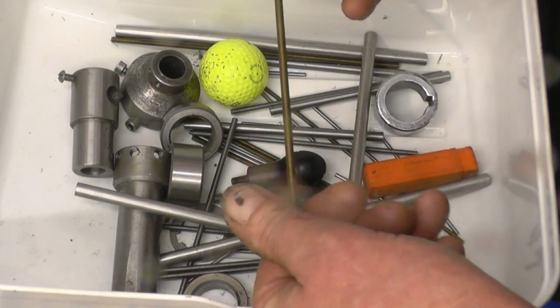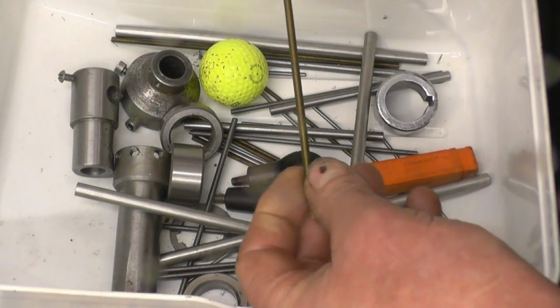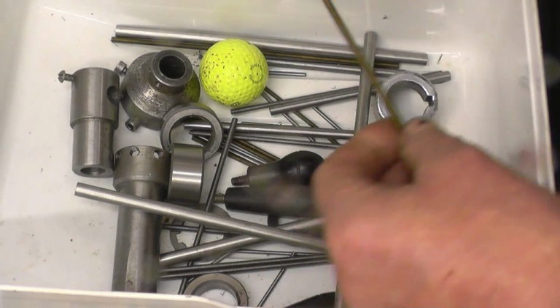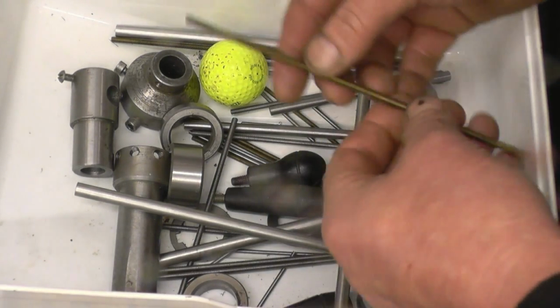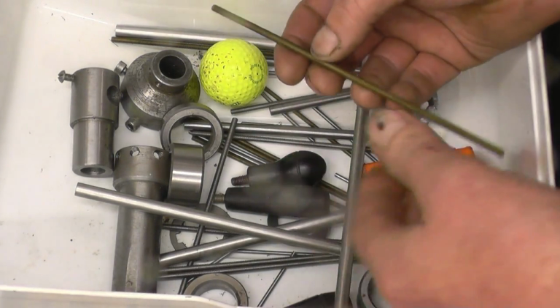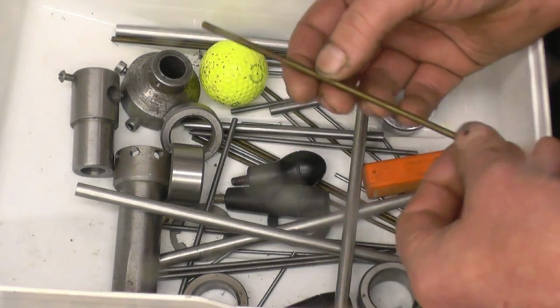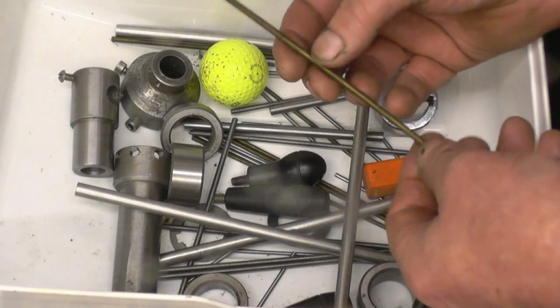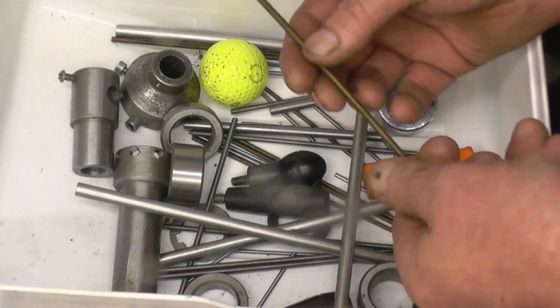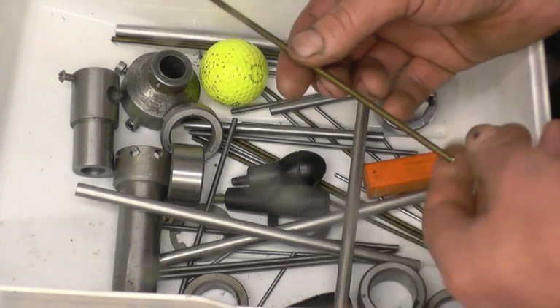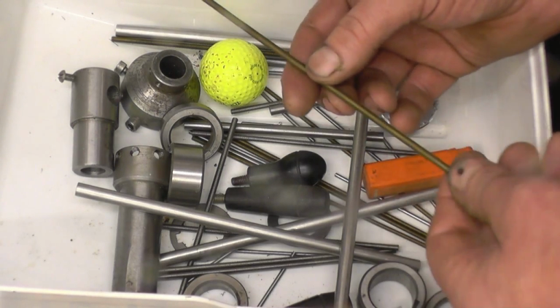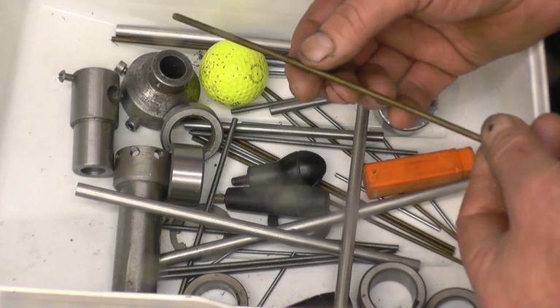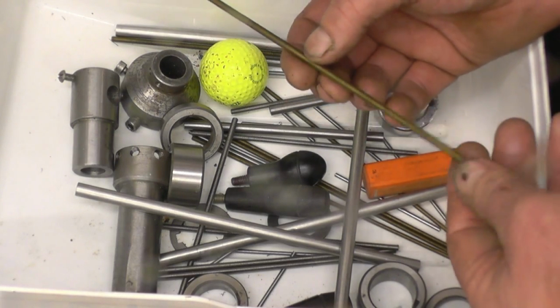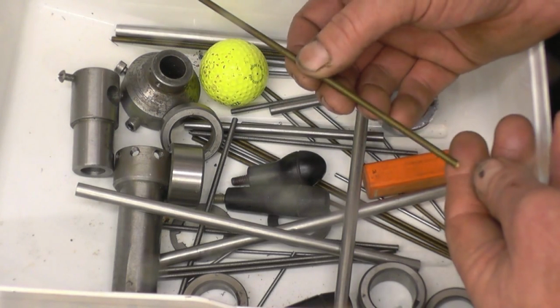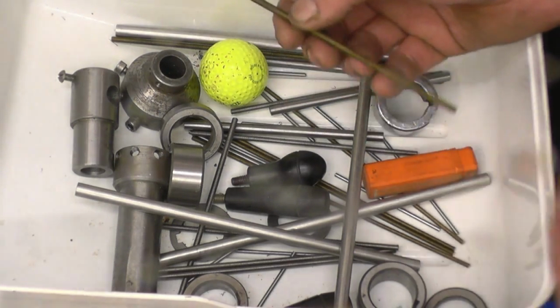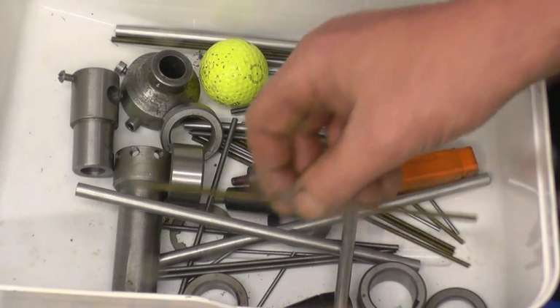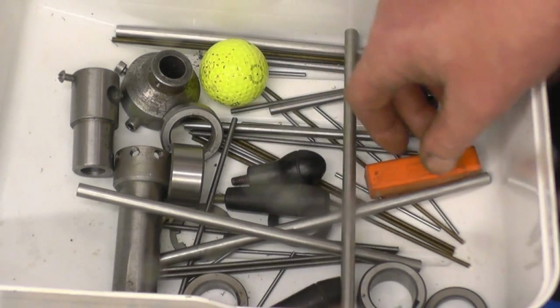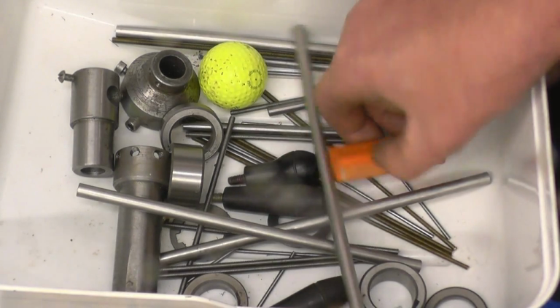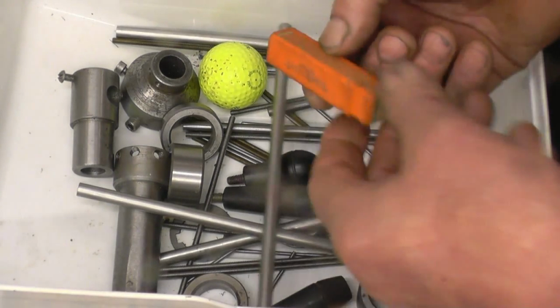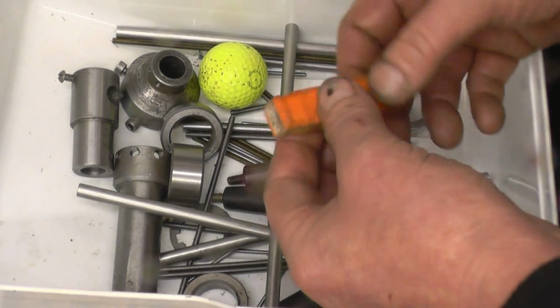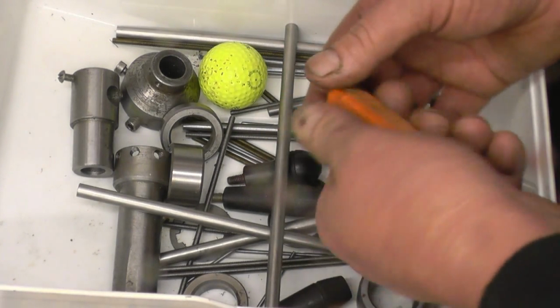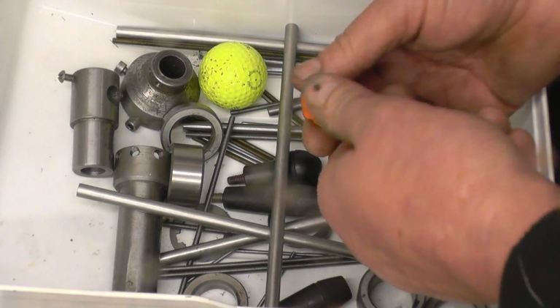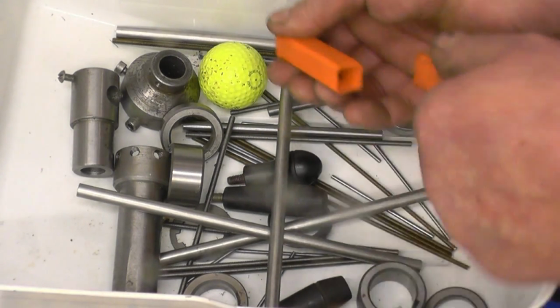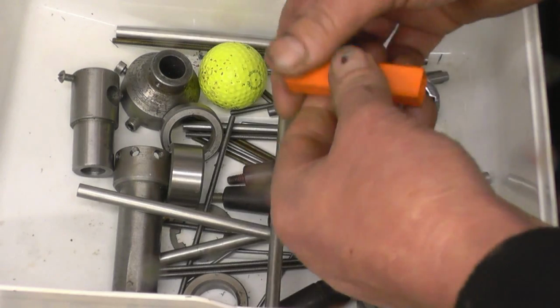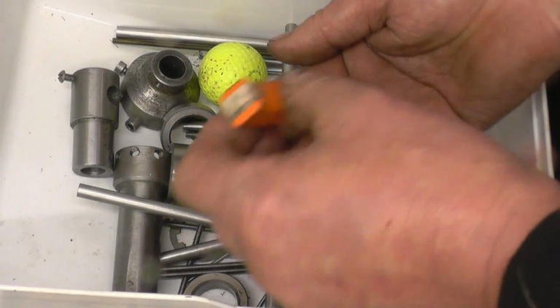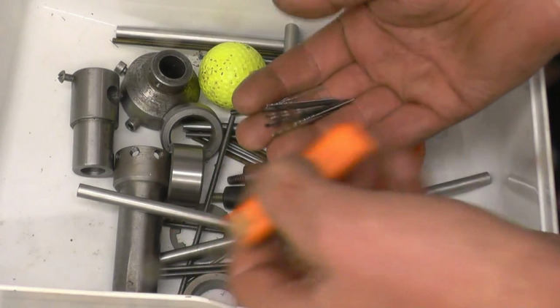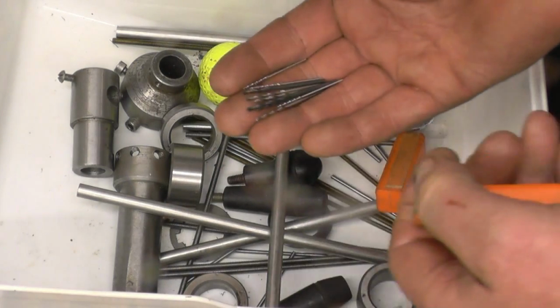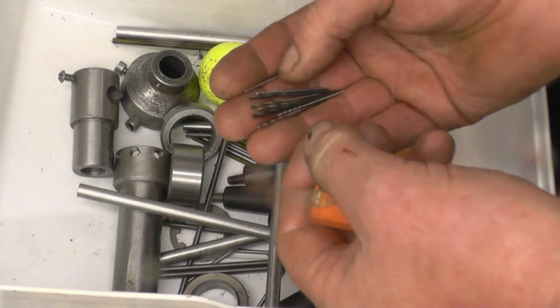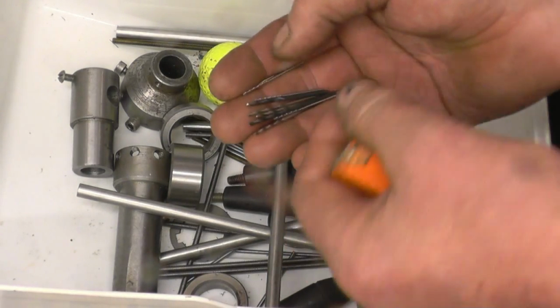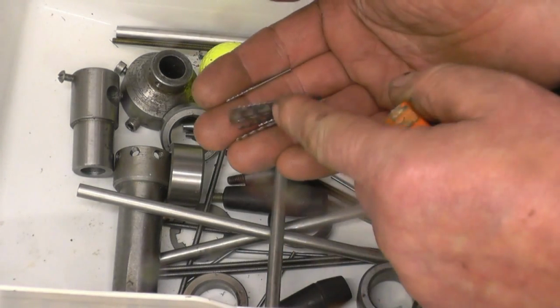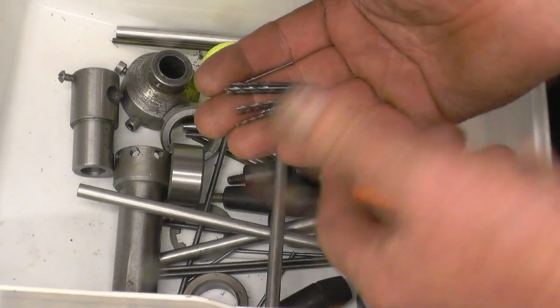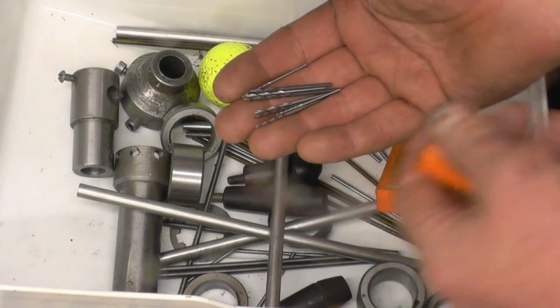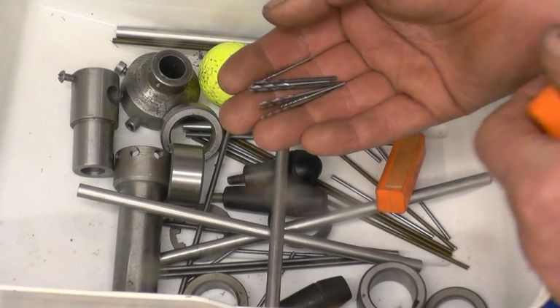Brass threaded bar. Chances are my friend Bob will end up with a lot of this stuff because he does make small models. There's a little drill package here containing some very small drills — they're ideal for drilling fingernails.